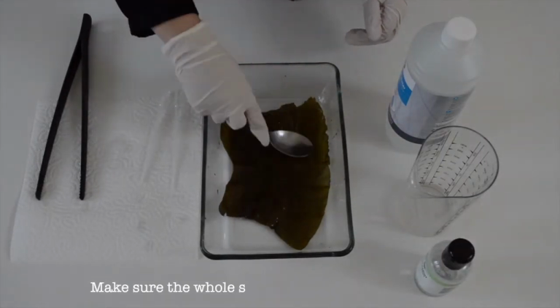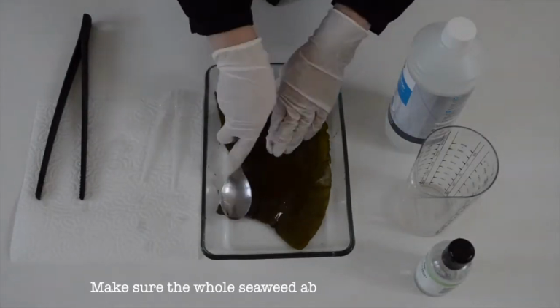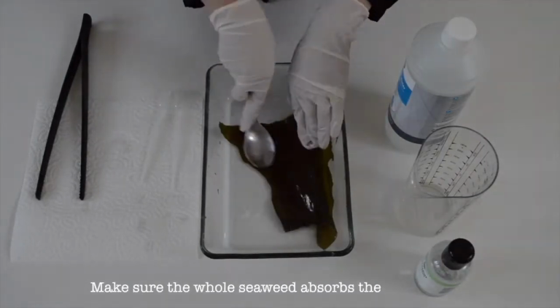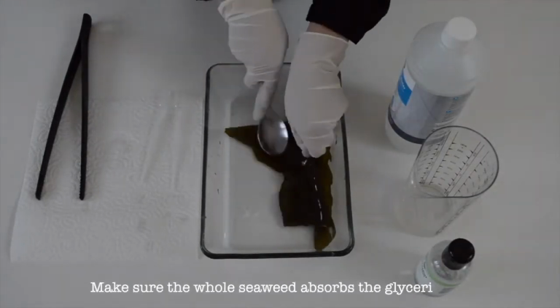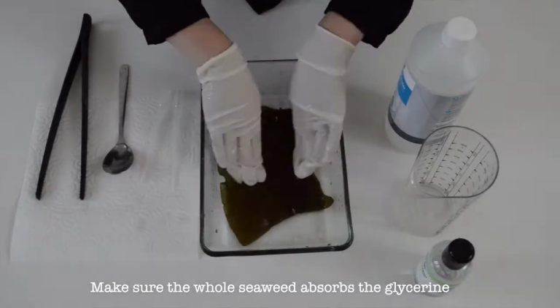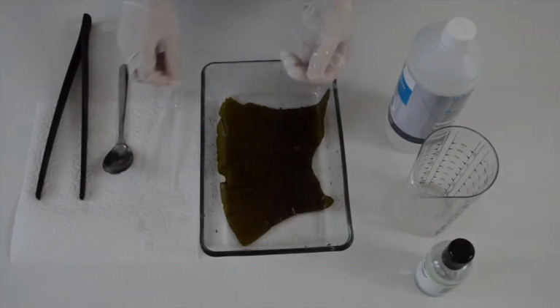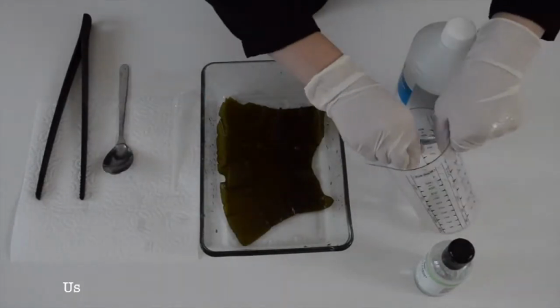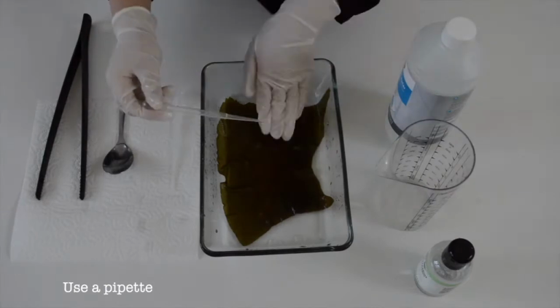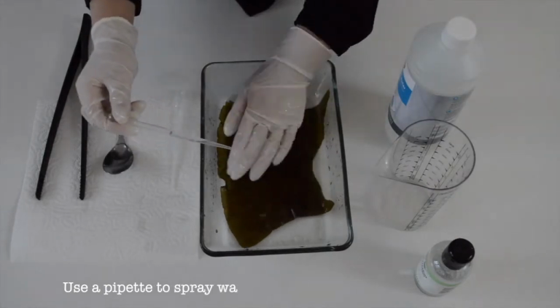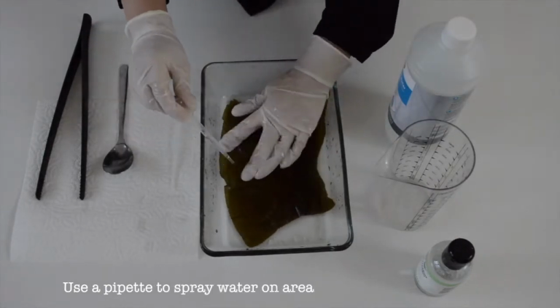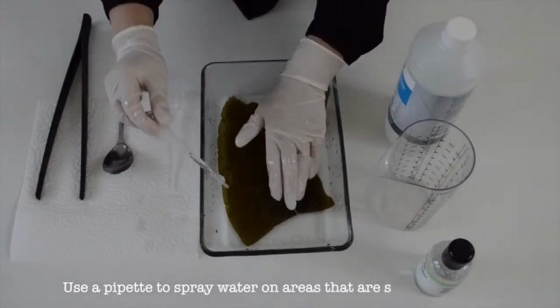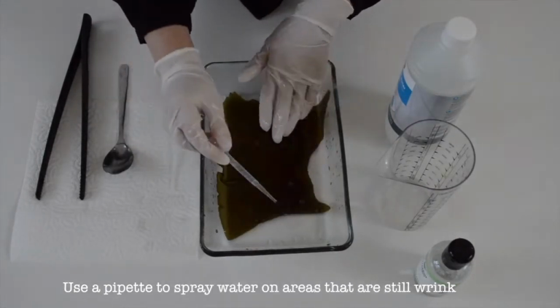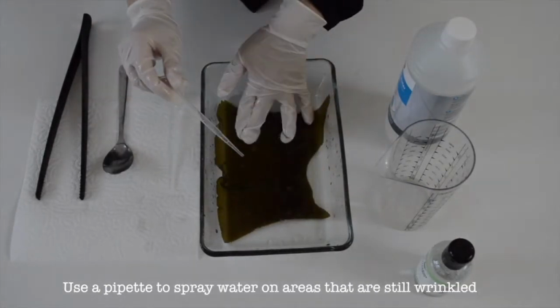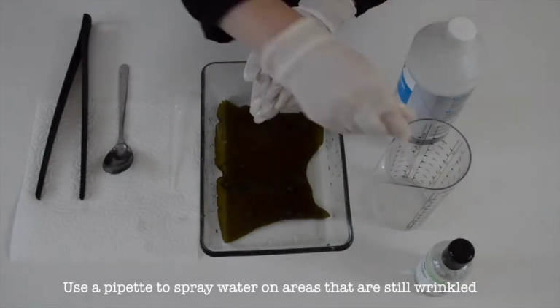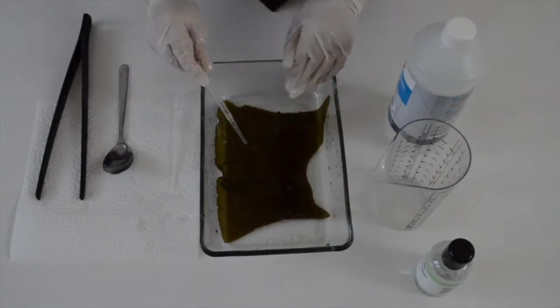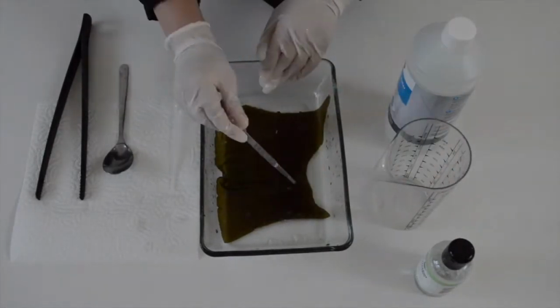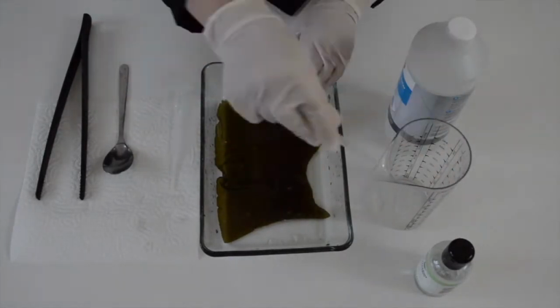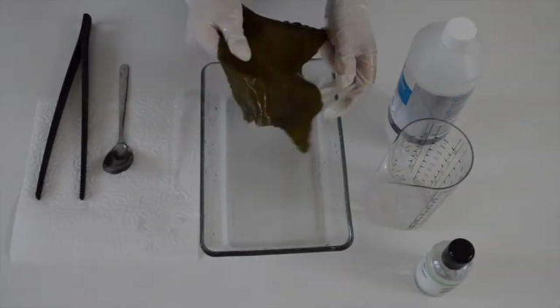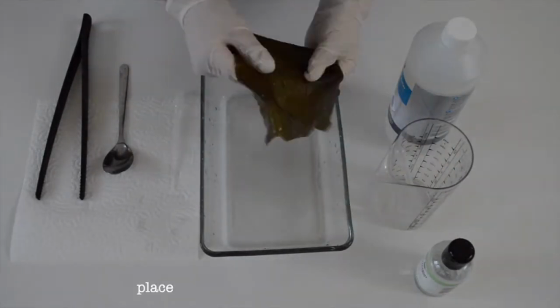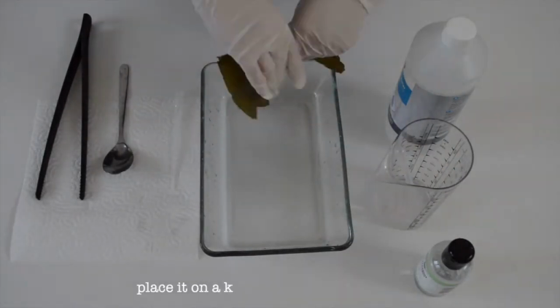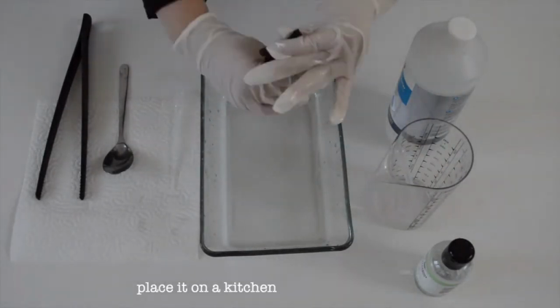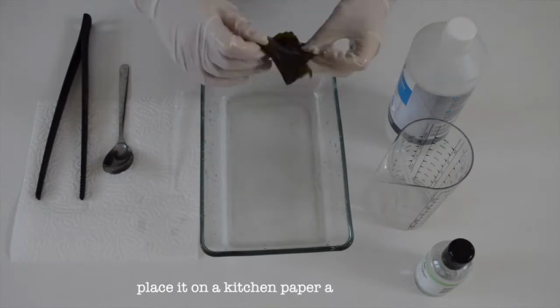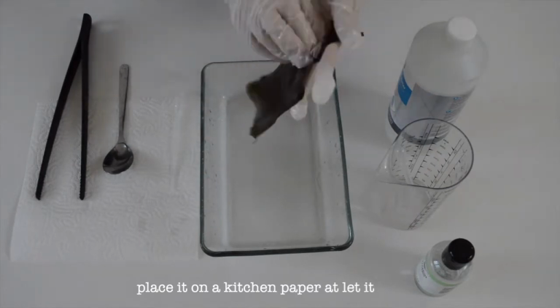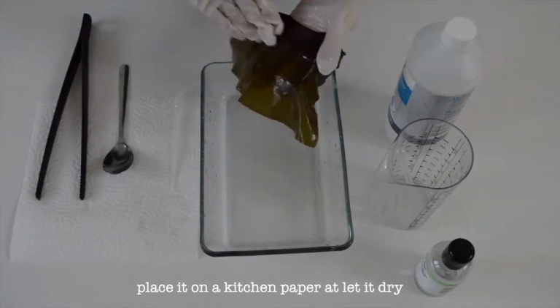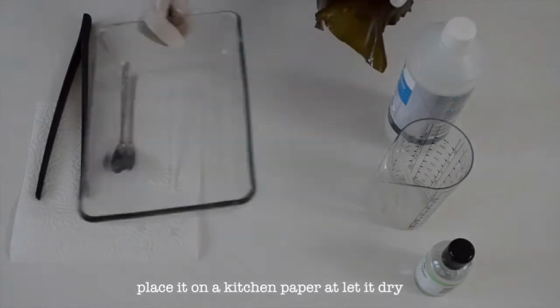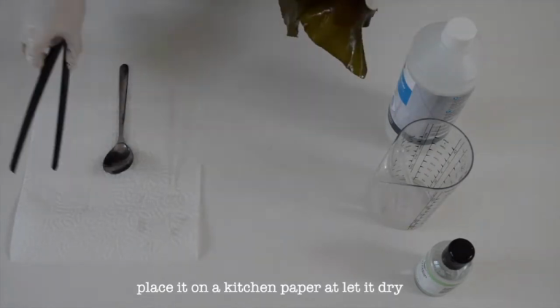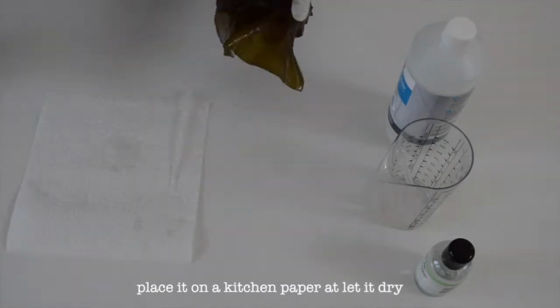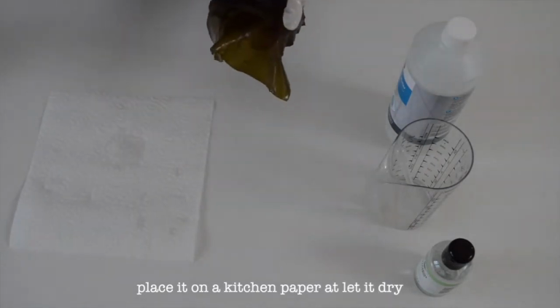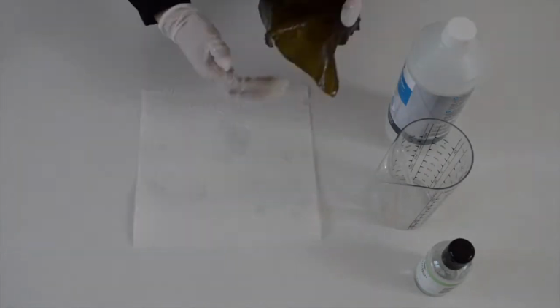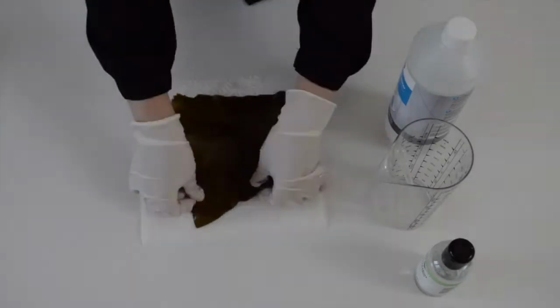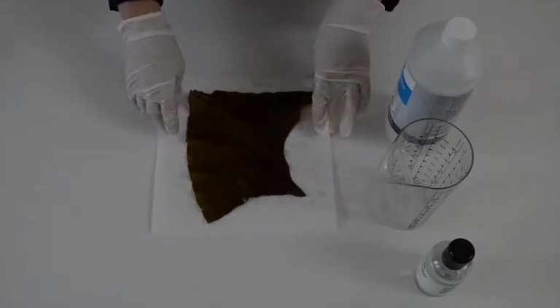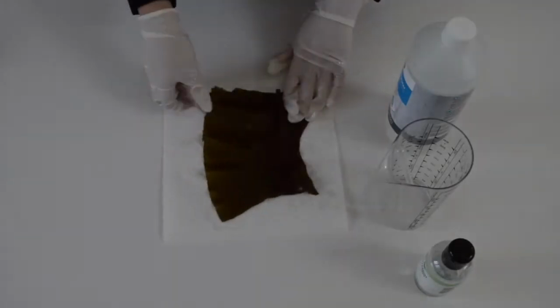After trying the ingredients on the seaweed piece, I found the simplest but the most productive recipe to make a seaweed material that is comparable to leather.